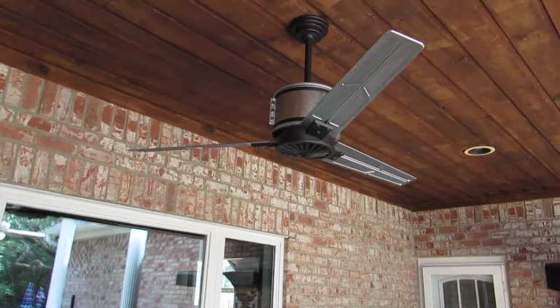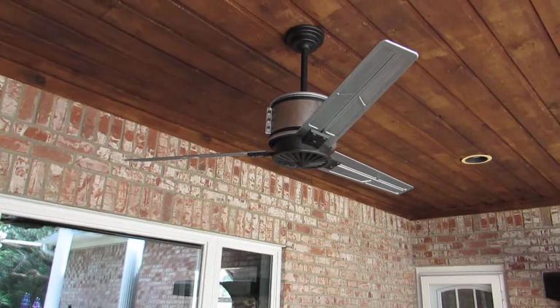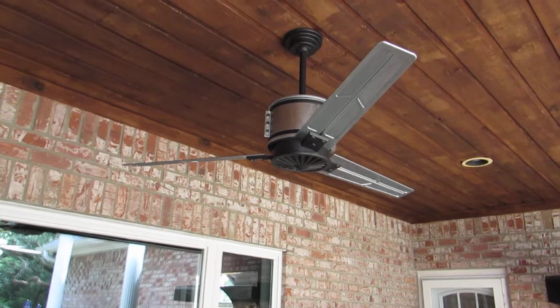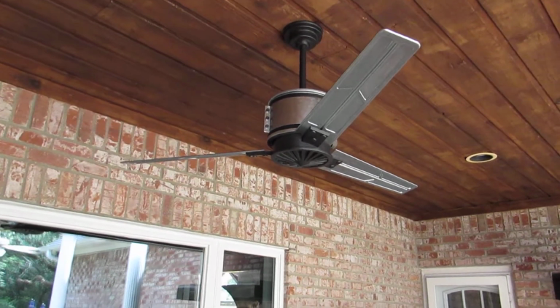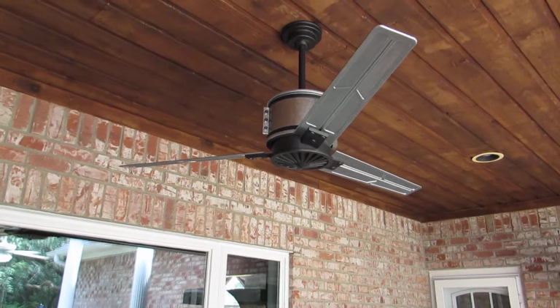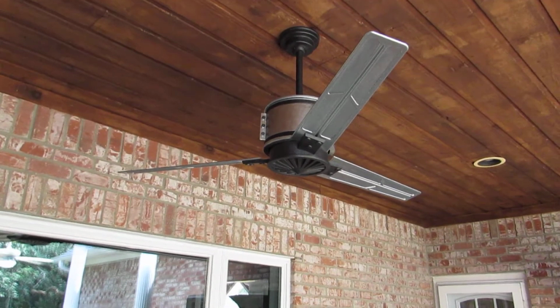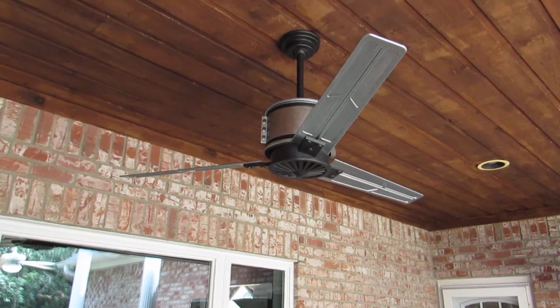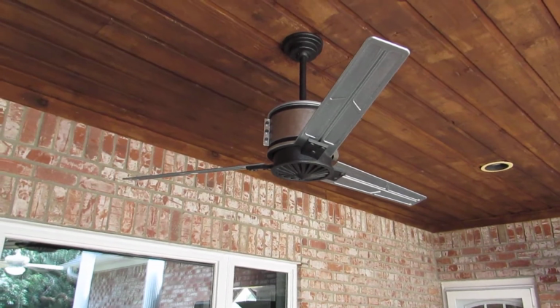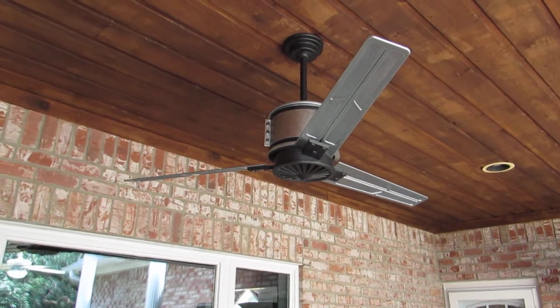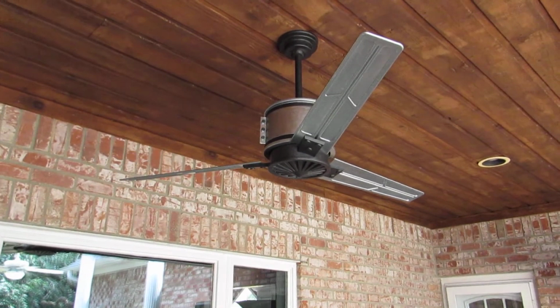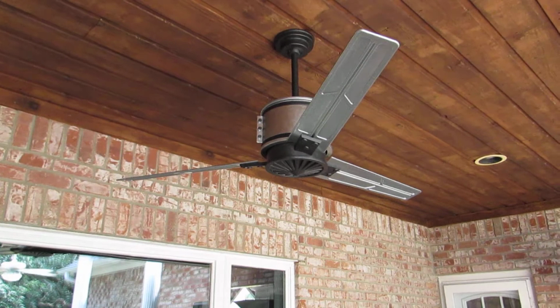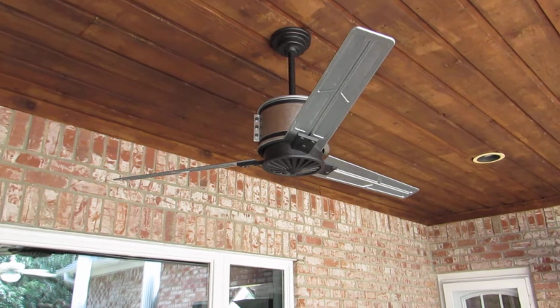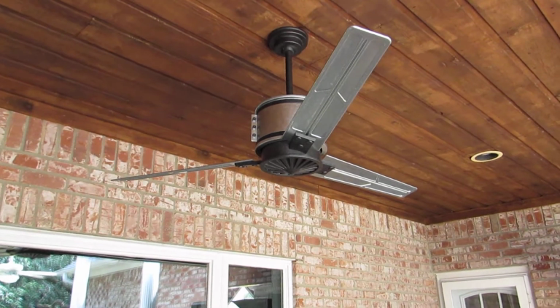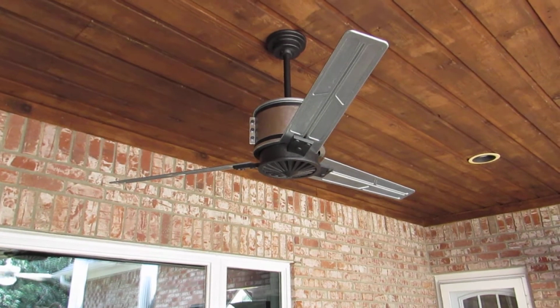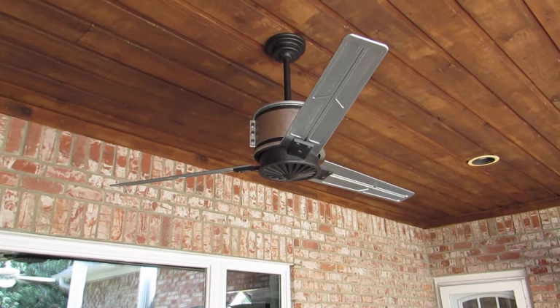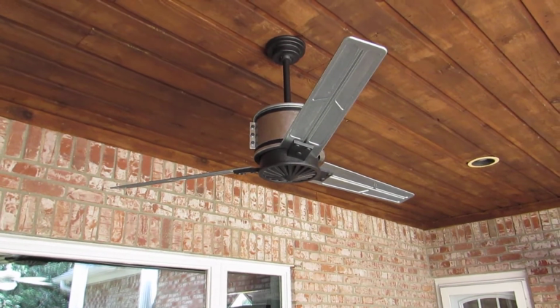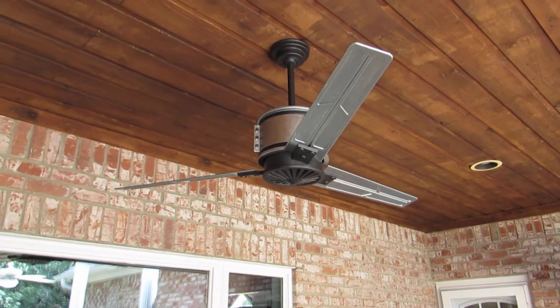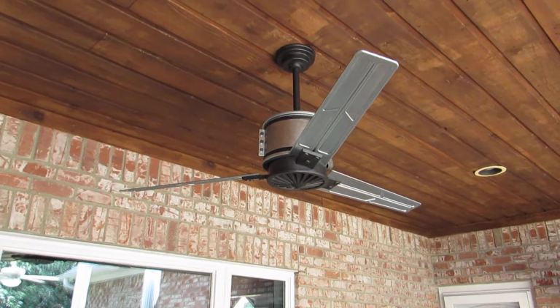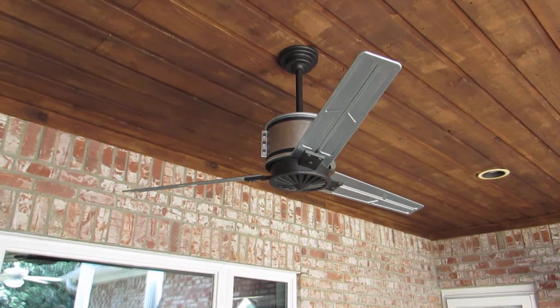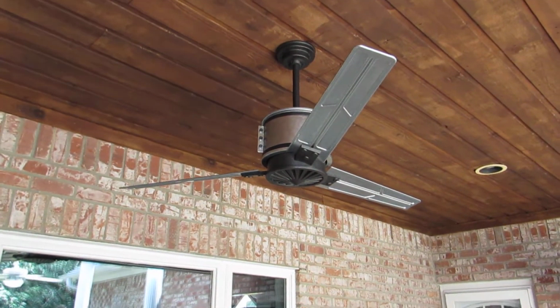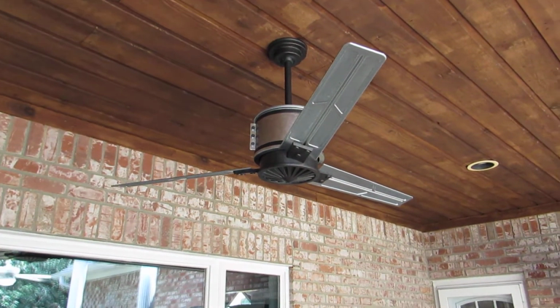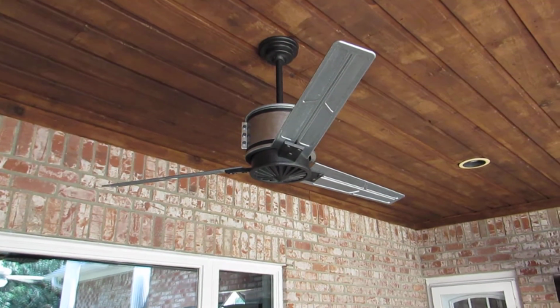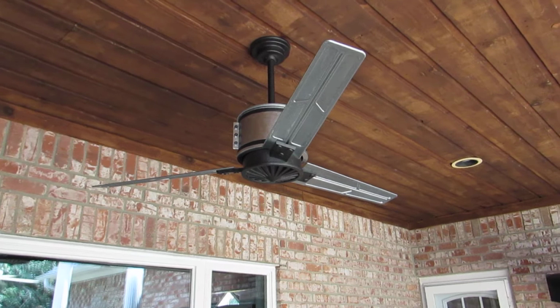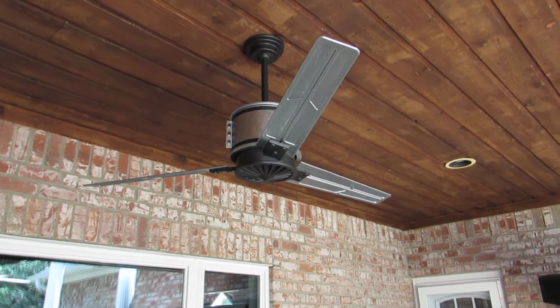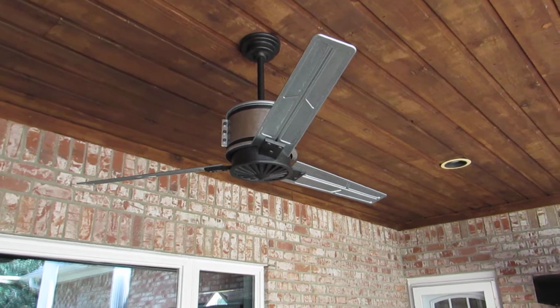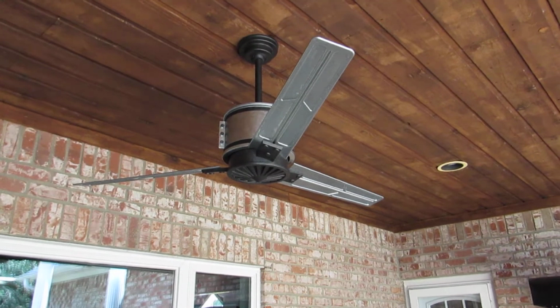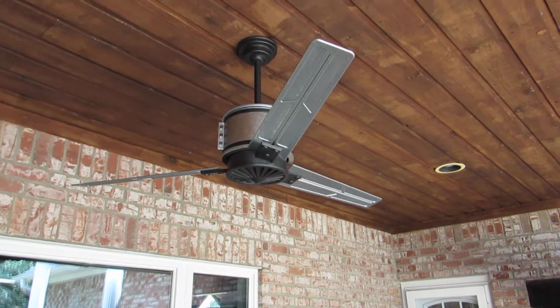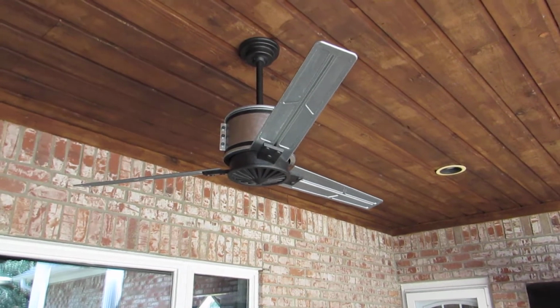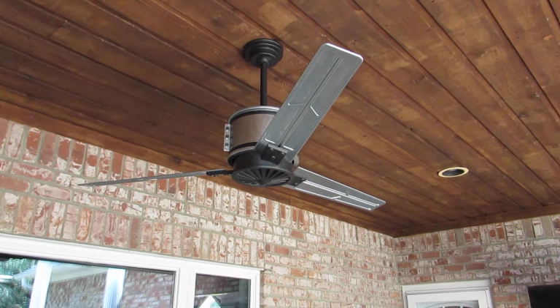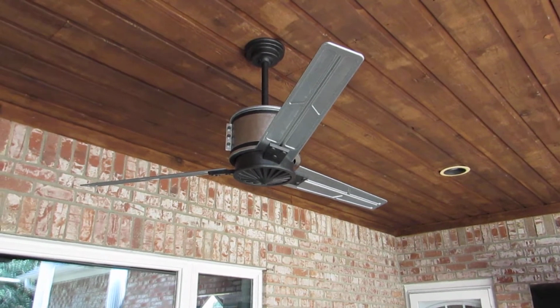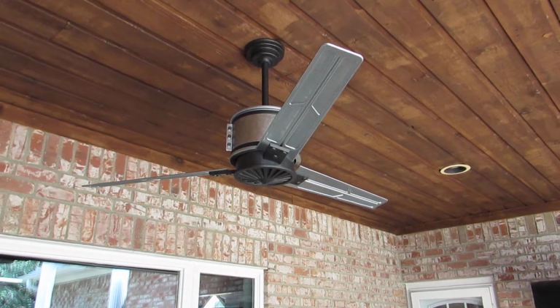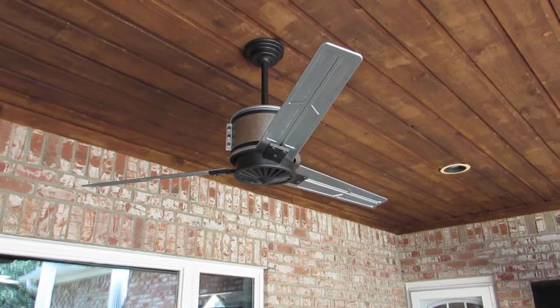This is a short demo of this Casablanca Duluth ceiling fan. It's a 60-inch fan. As you can see, it's made out of galvanized metal. It's very heavy — 60 inches.